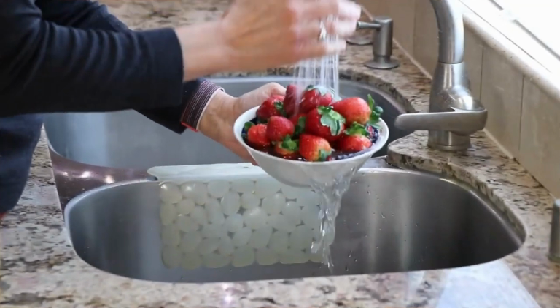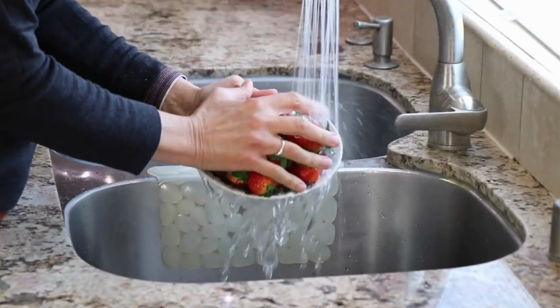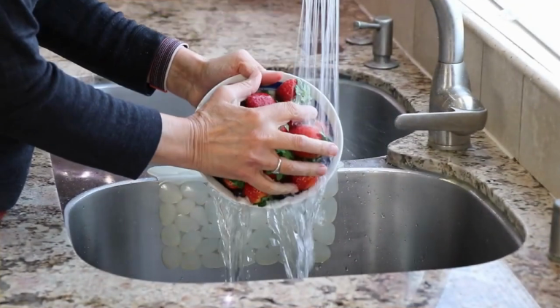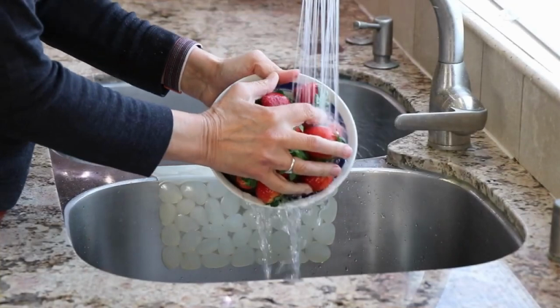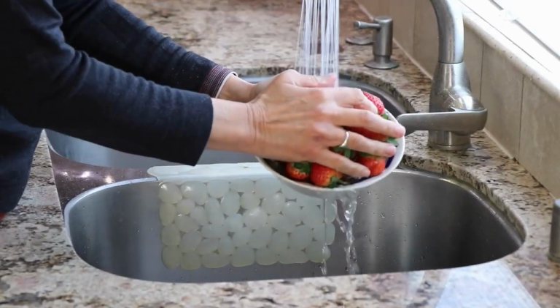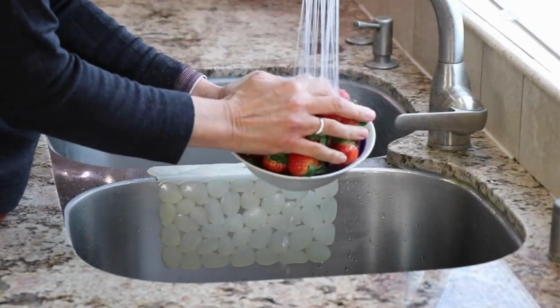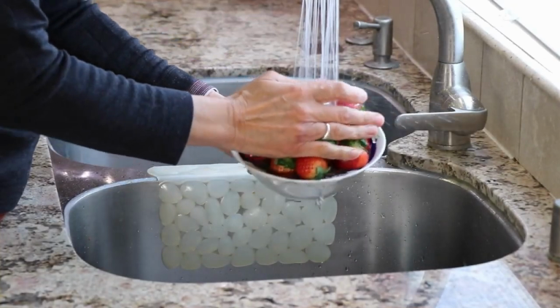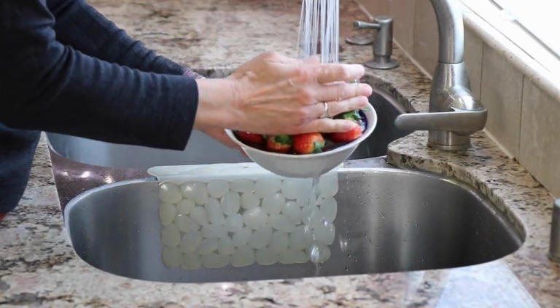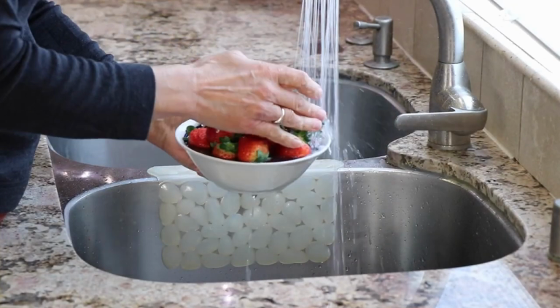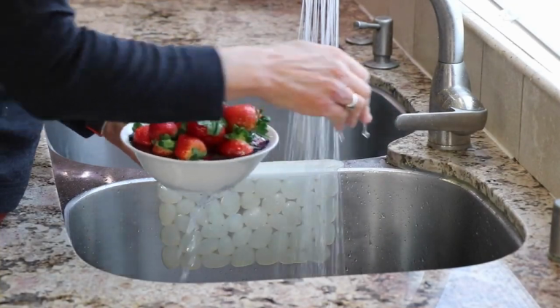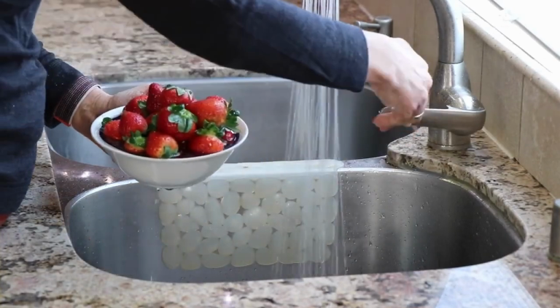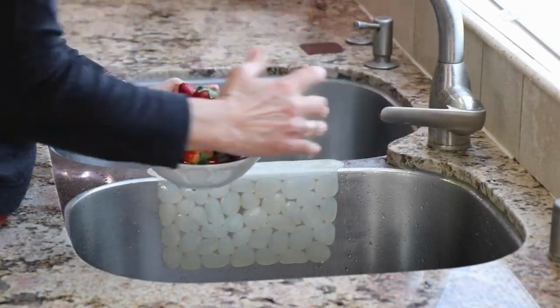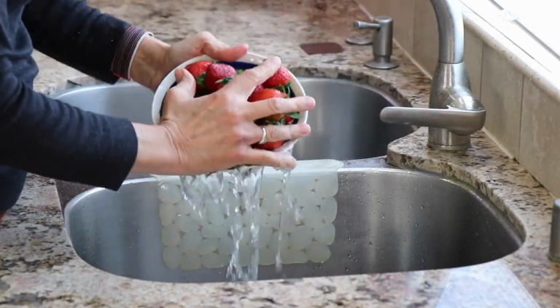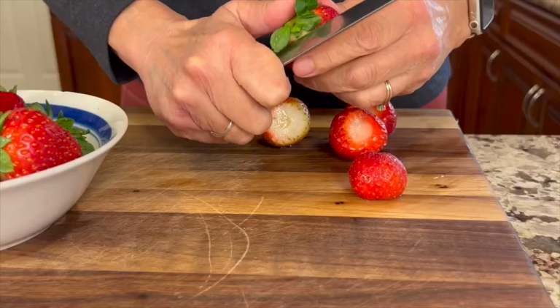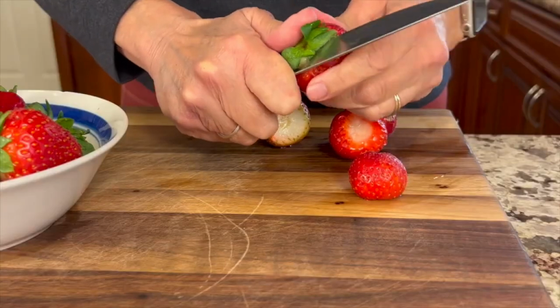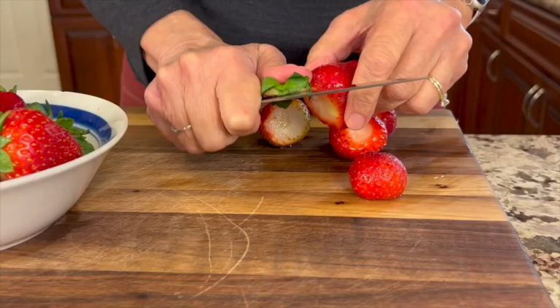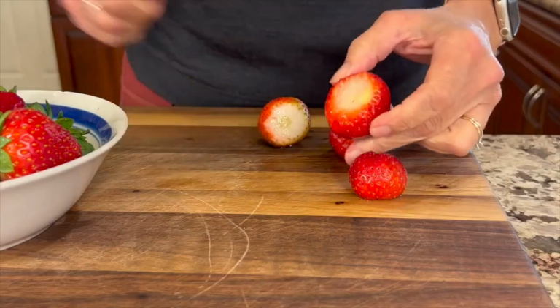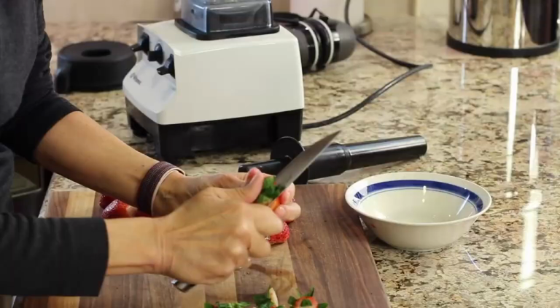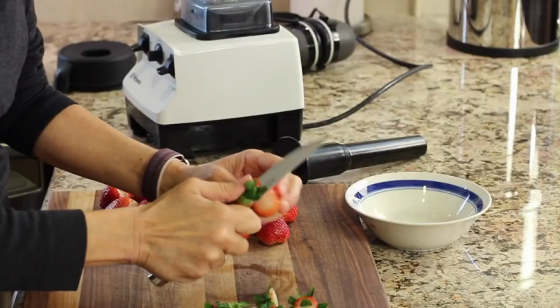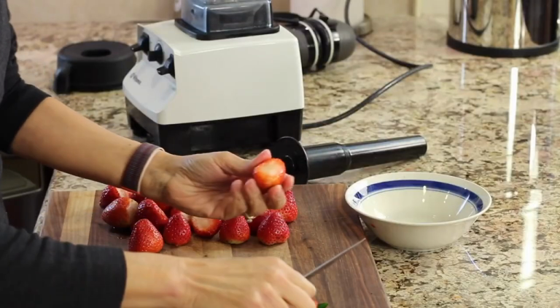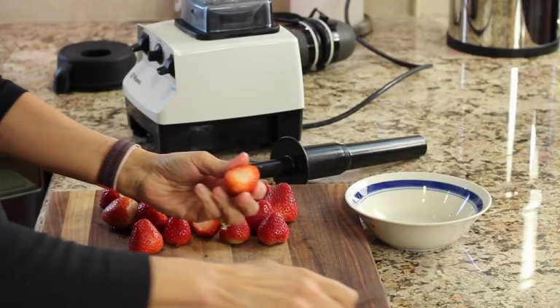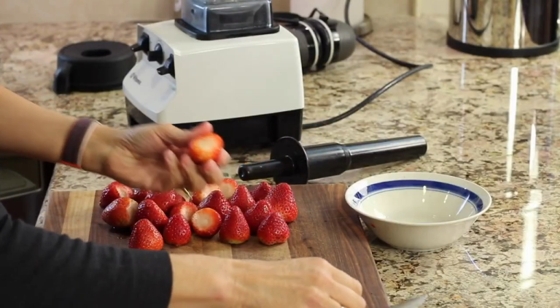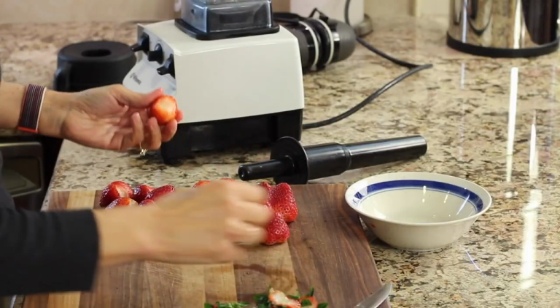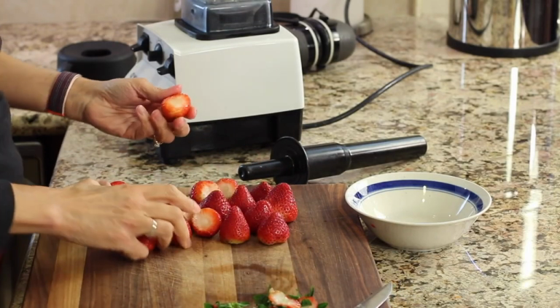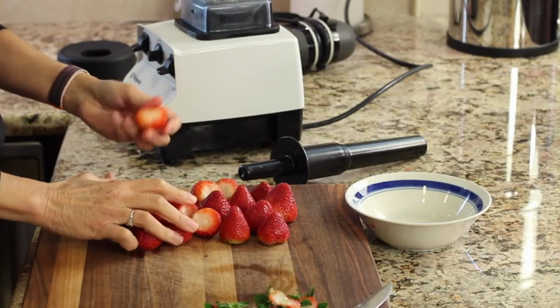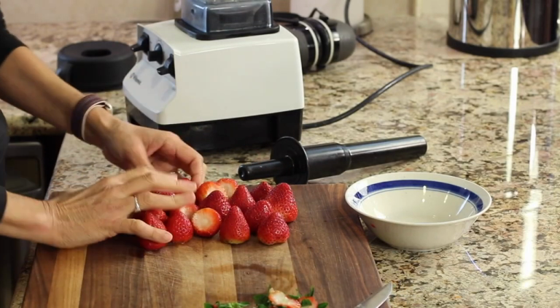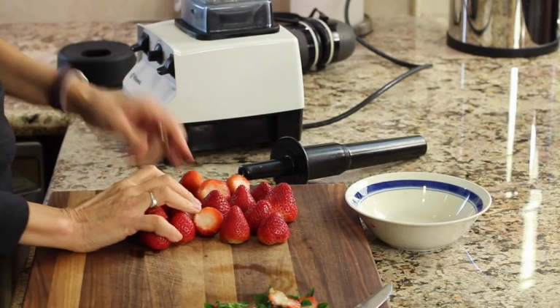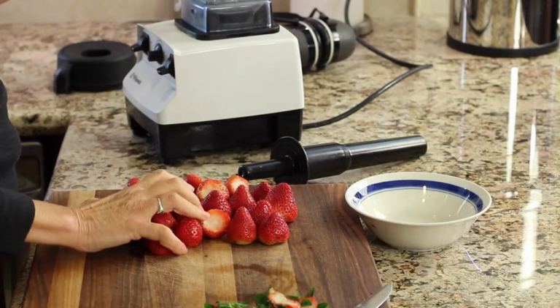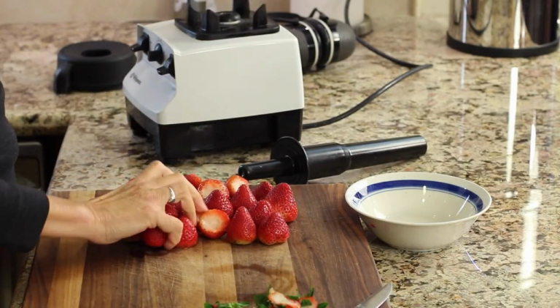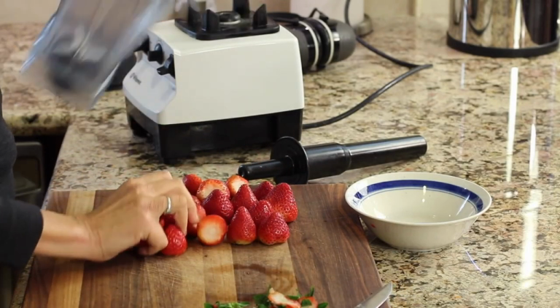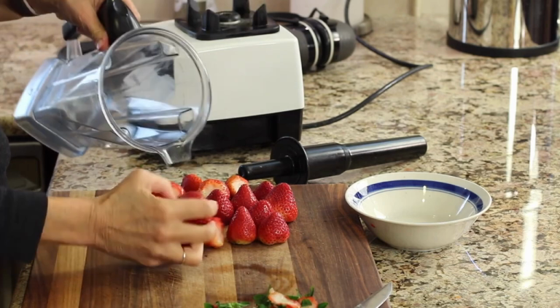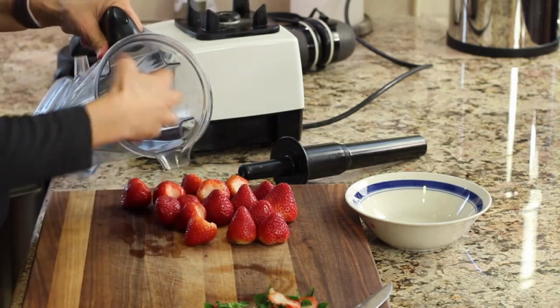To start off our easy recipe, we're going to take our strawberries and give them a little rinse before we cut off the stems. Now we'll take our strawberries and place them into a blender.